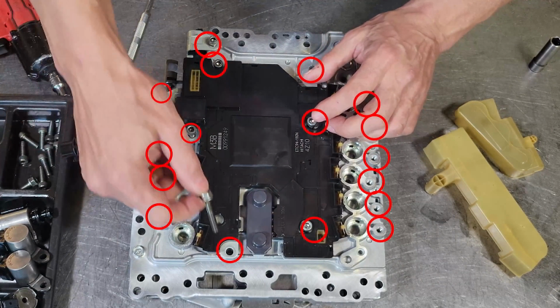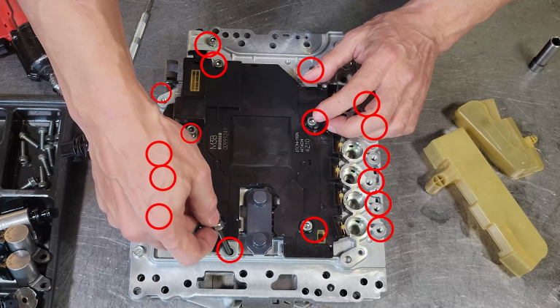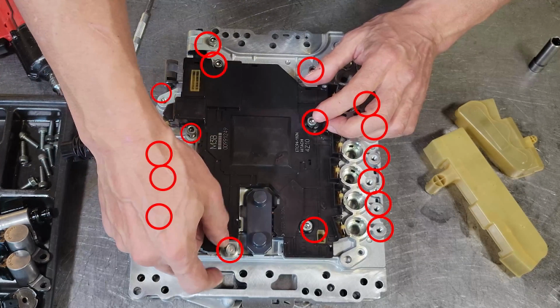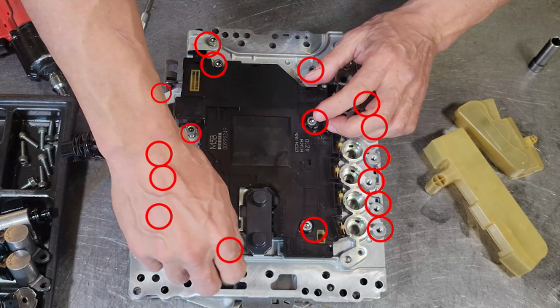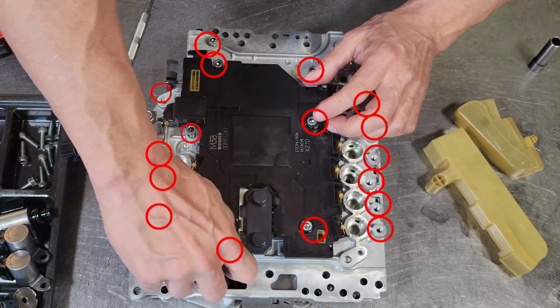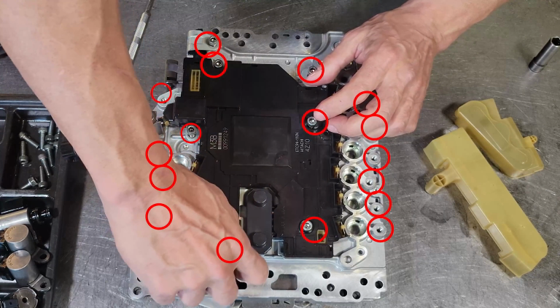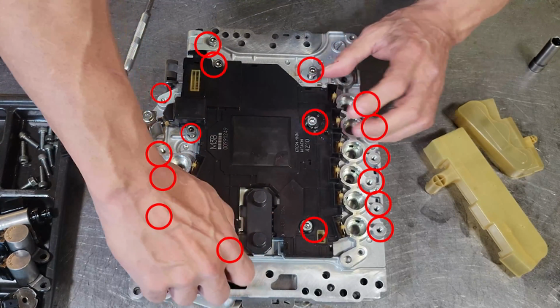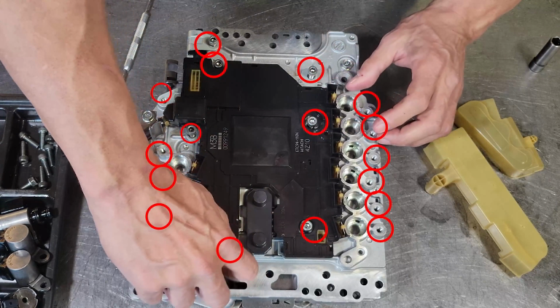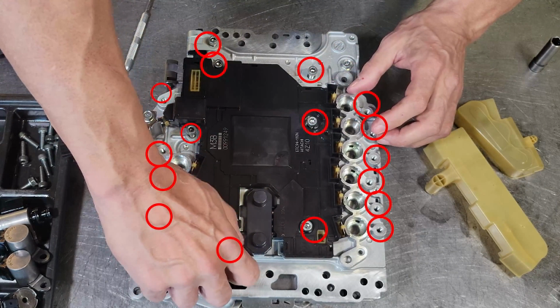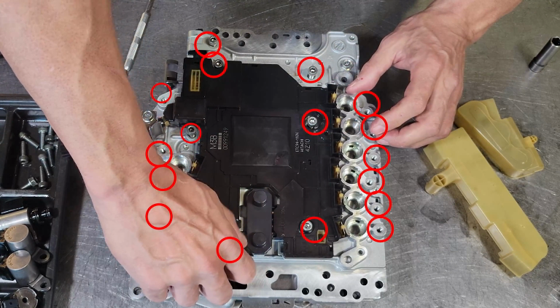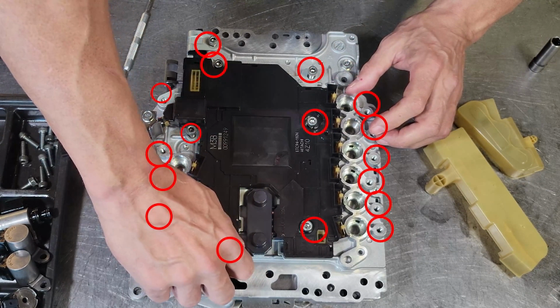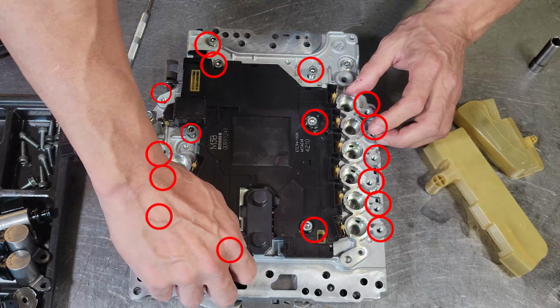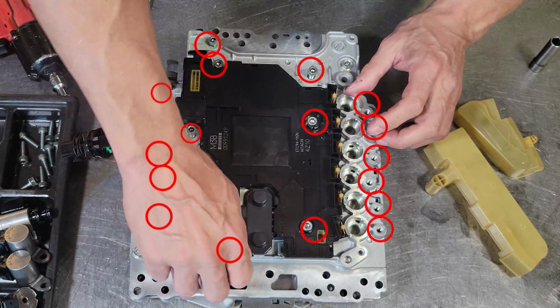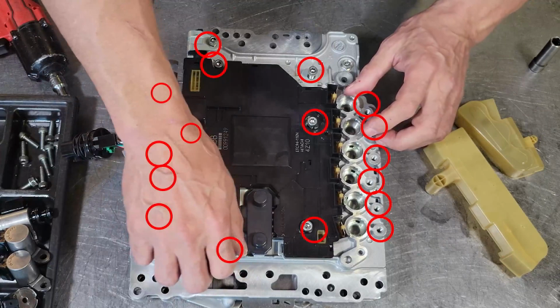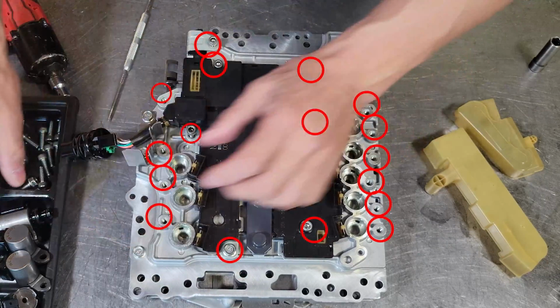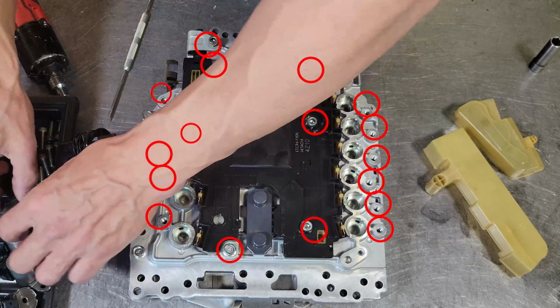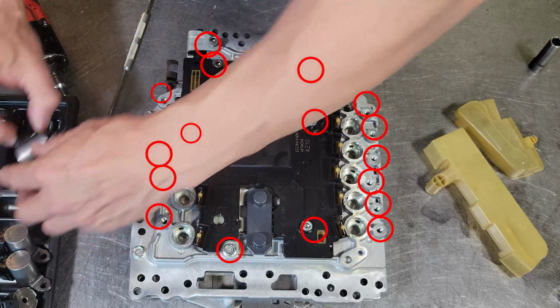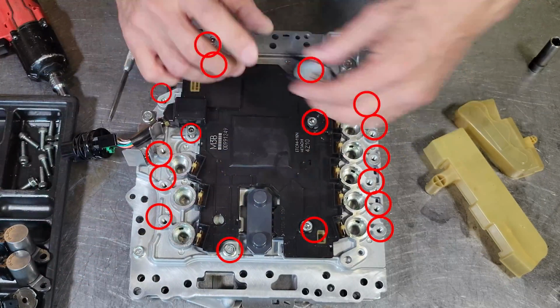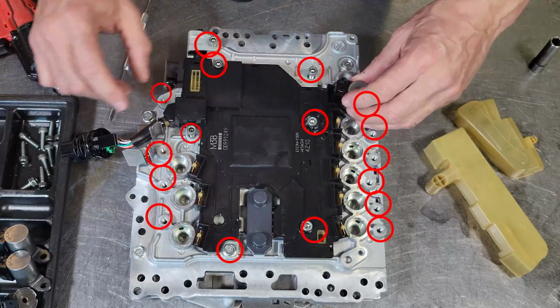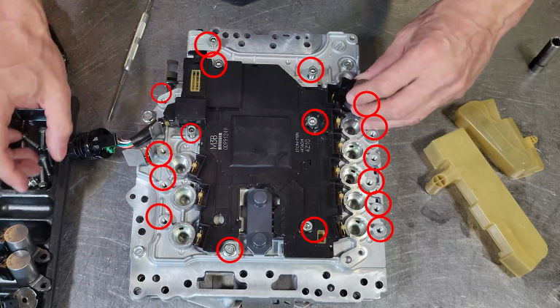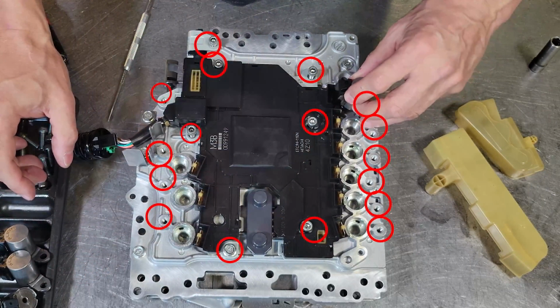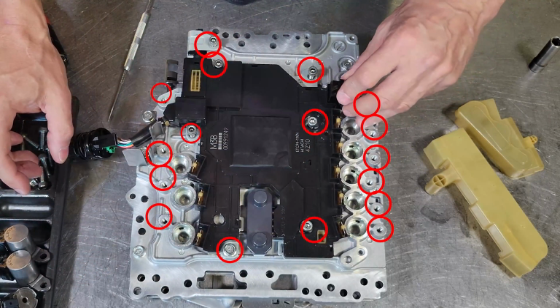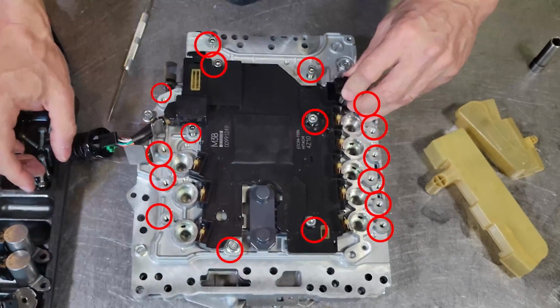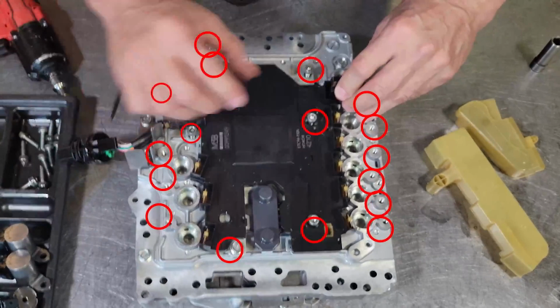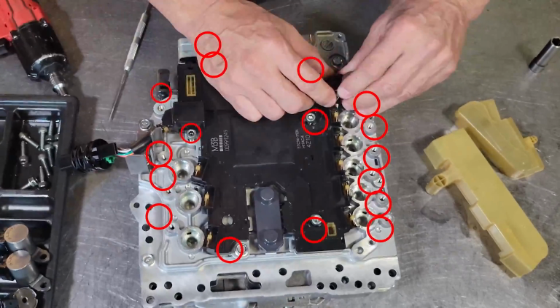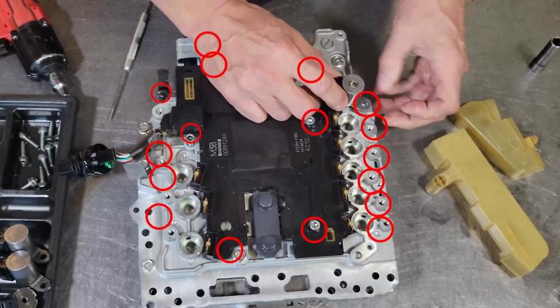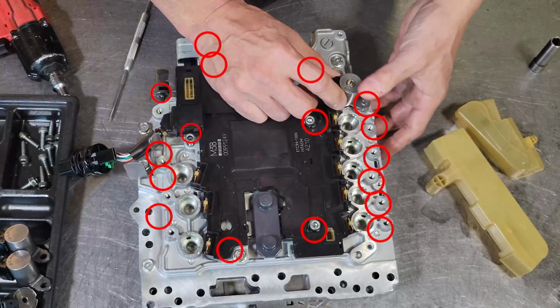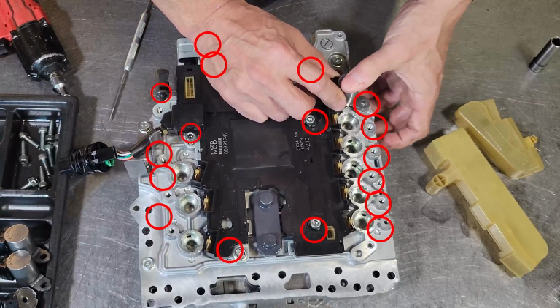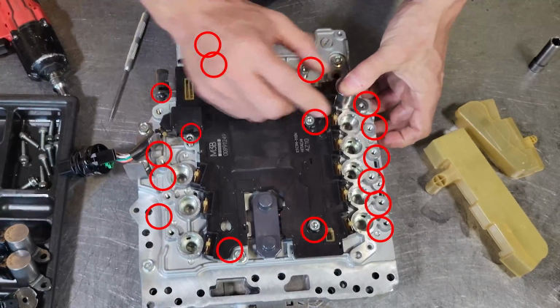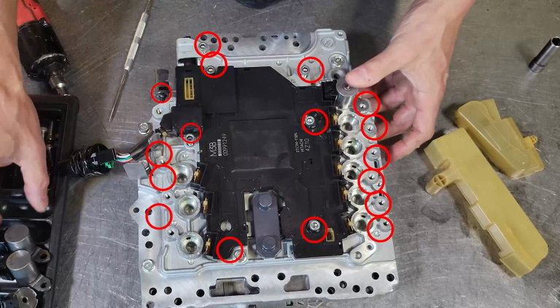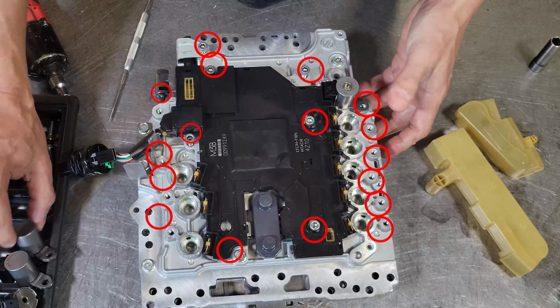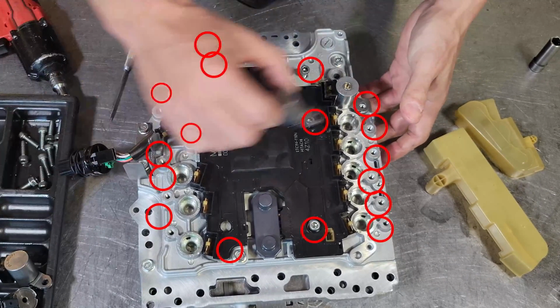Another reason would be if you are doing a swap — you want to keep this TCM with the vehicle. You could swap this TCM onto your new transmission or onto your new valve body, however you want to look at it.